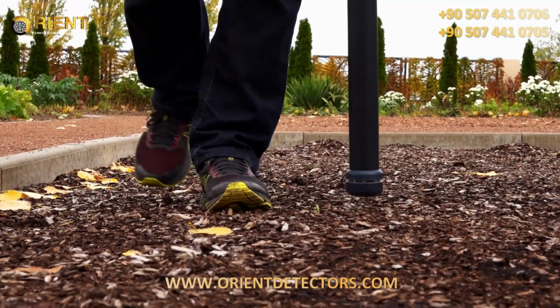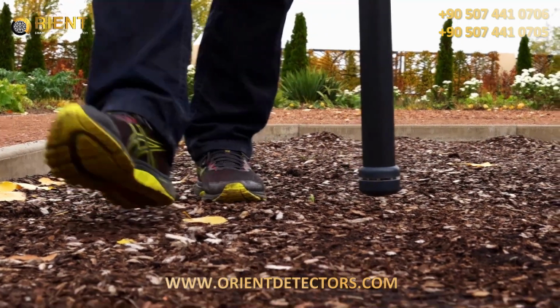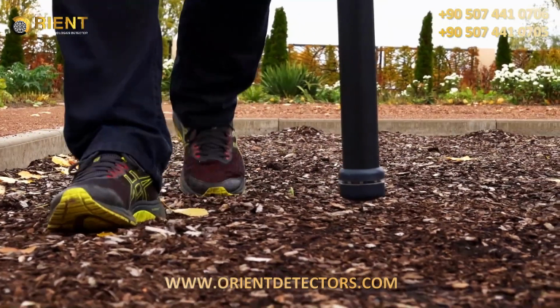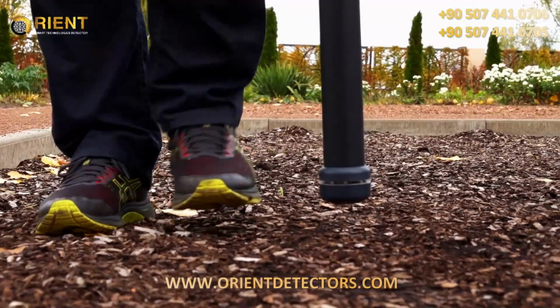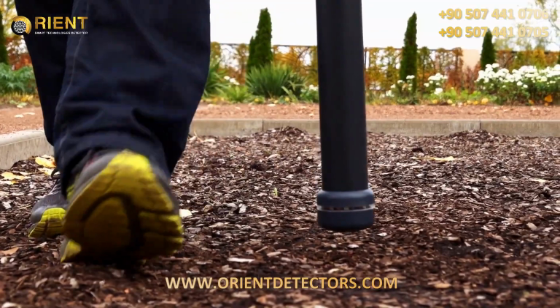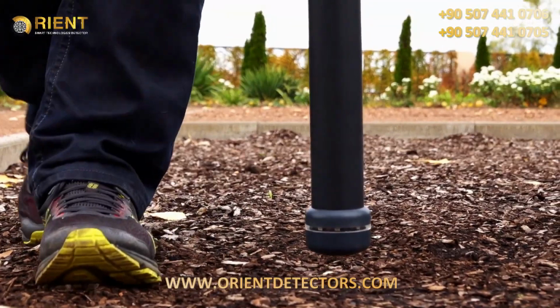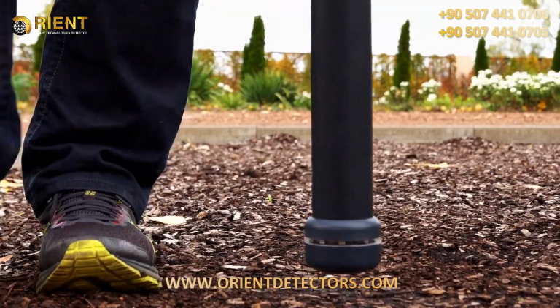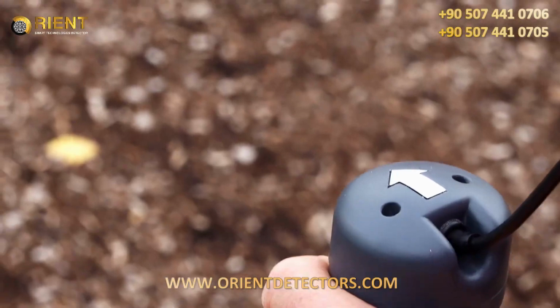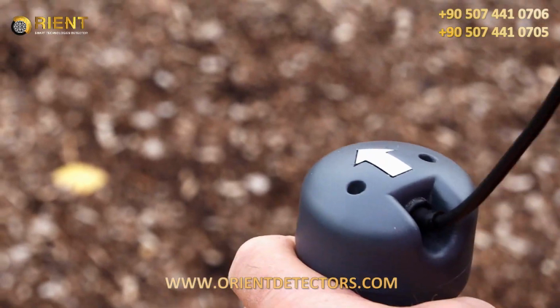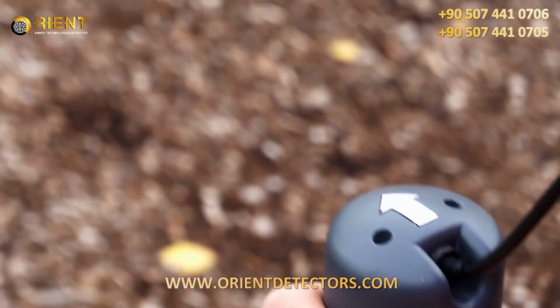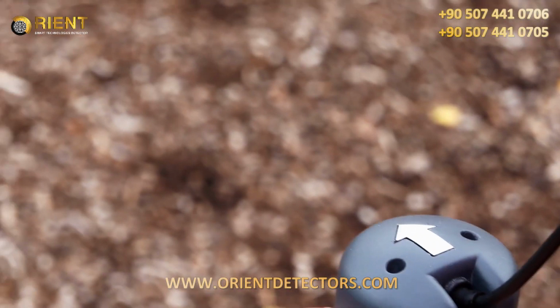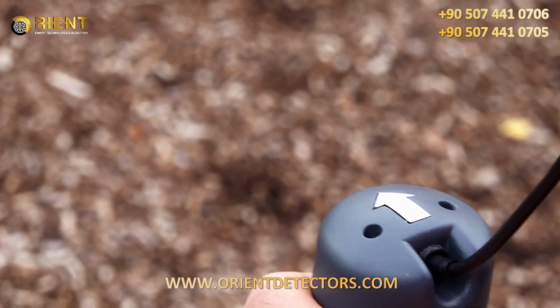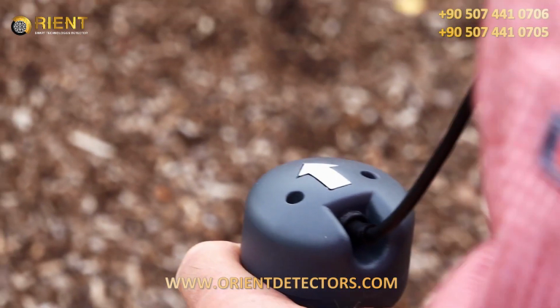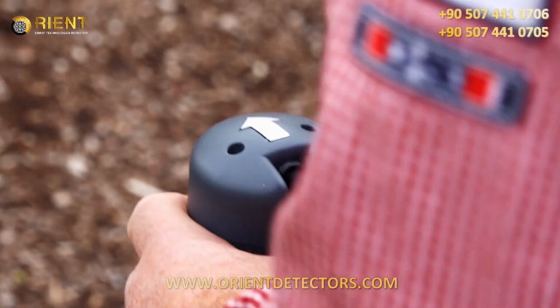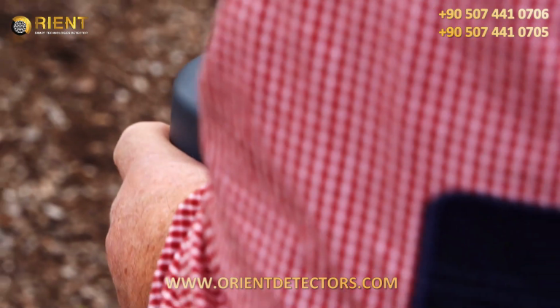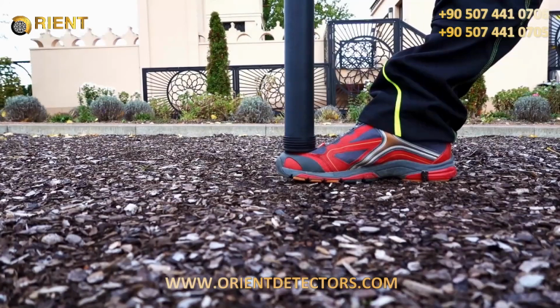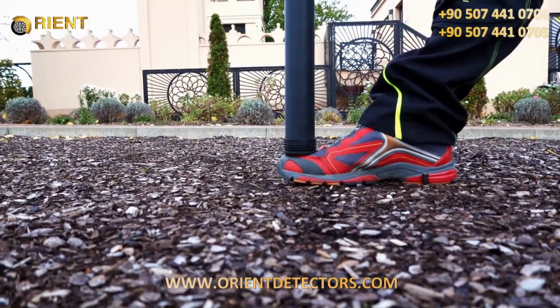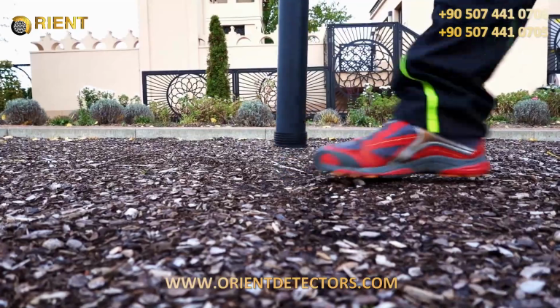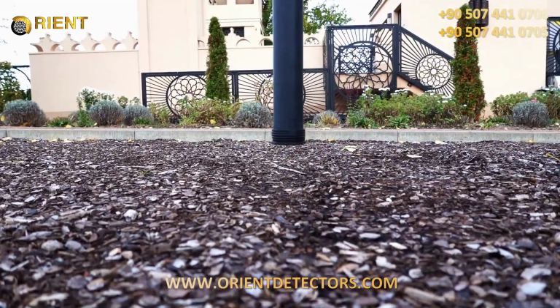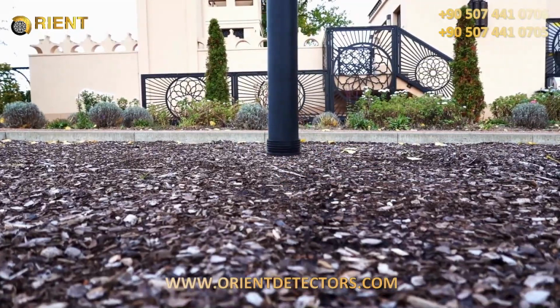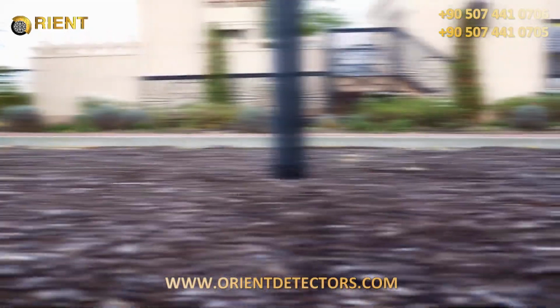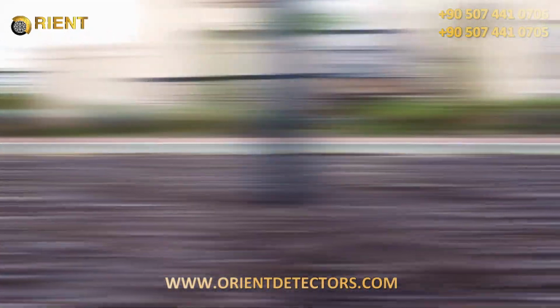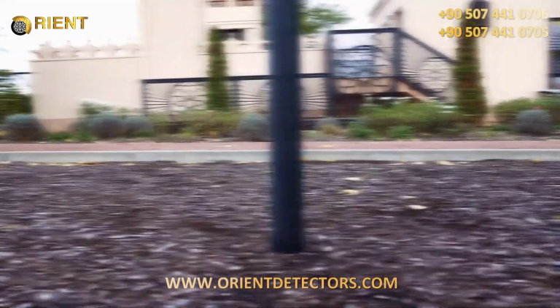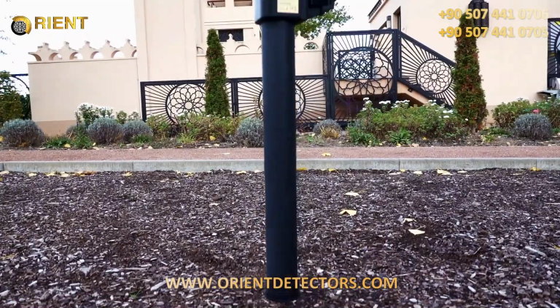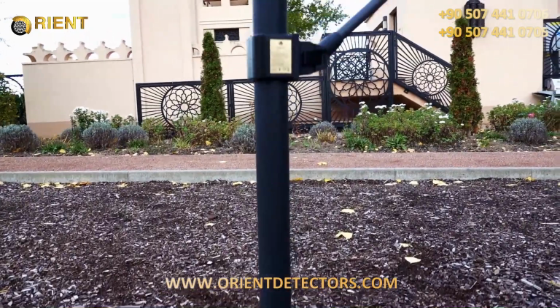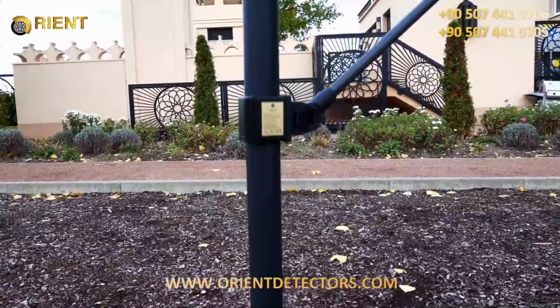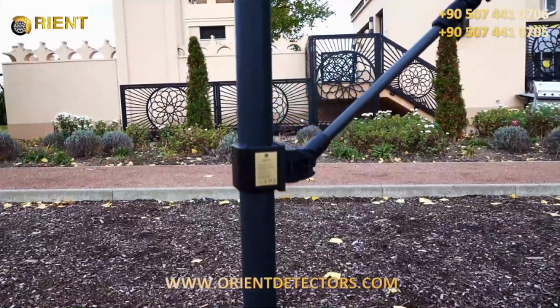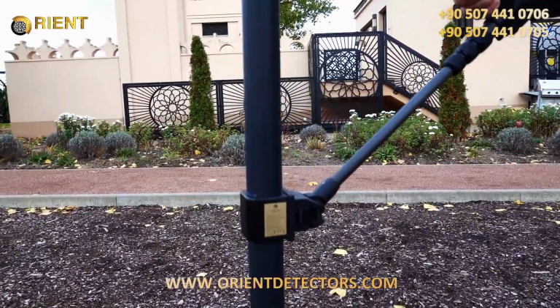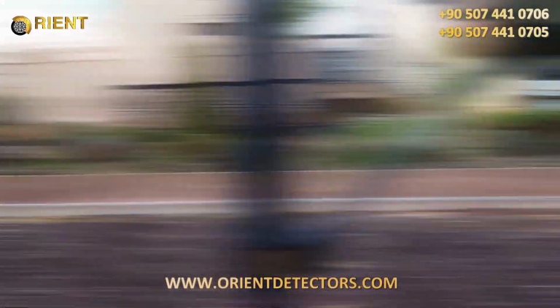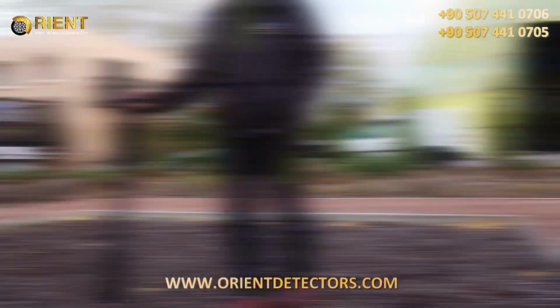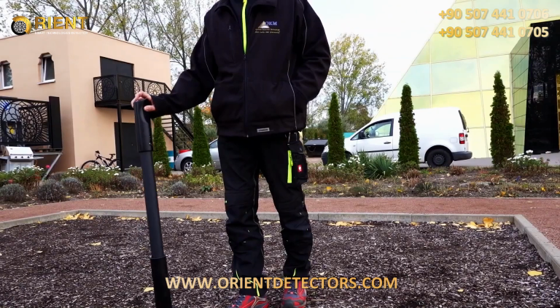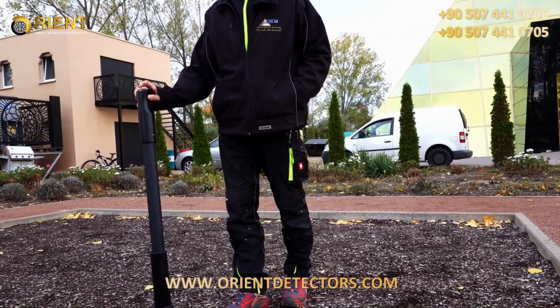The correct alignment of the sensor guarantees good scan images. Make sure that the arrows point in the direction of your scan line. Keep the probe always at the same distance to the surface while measuring, and keep the probe straight — don't pivot.